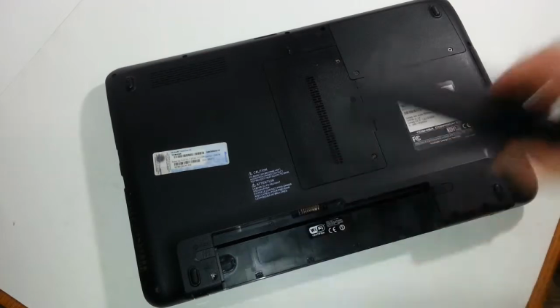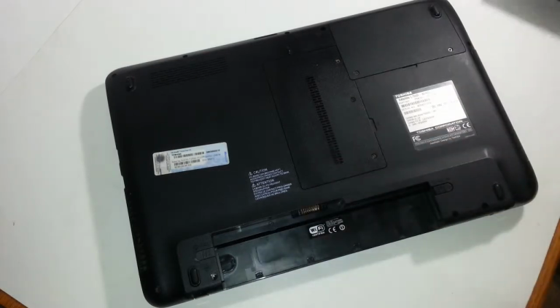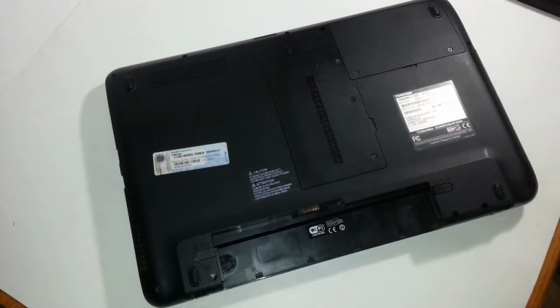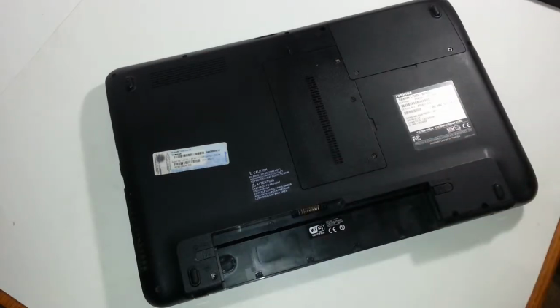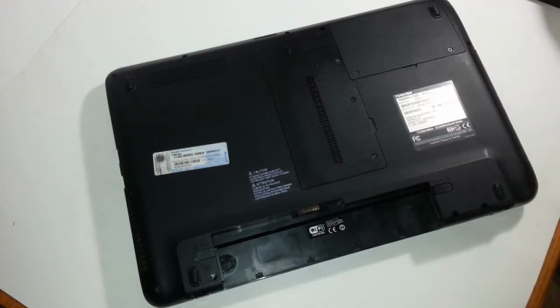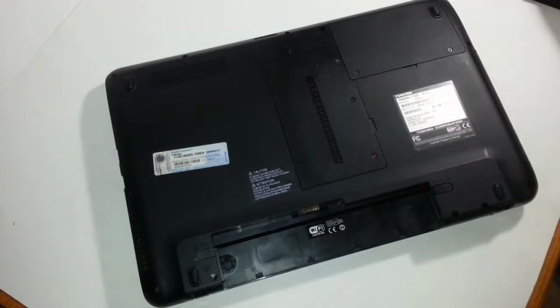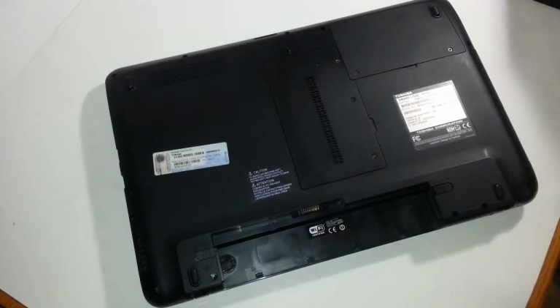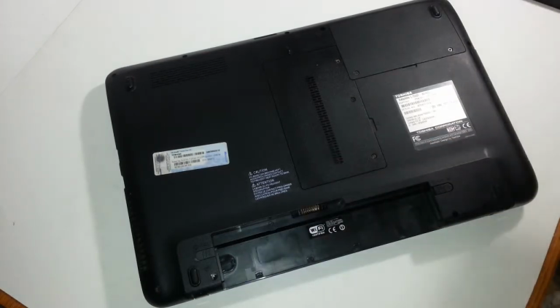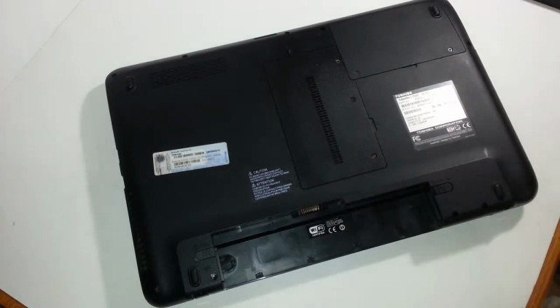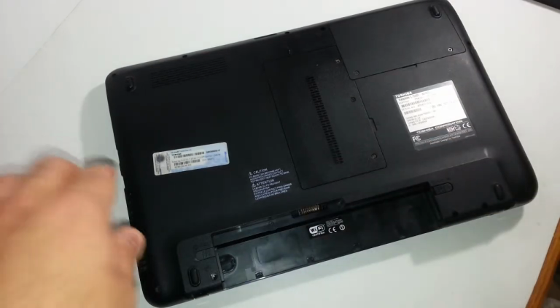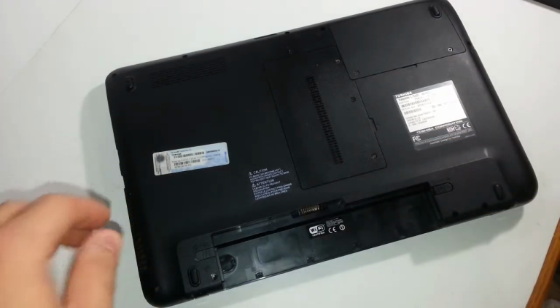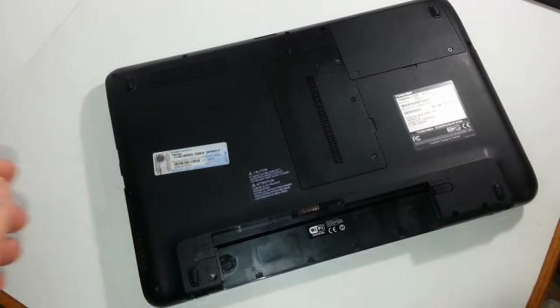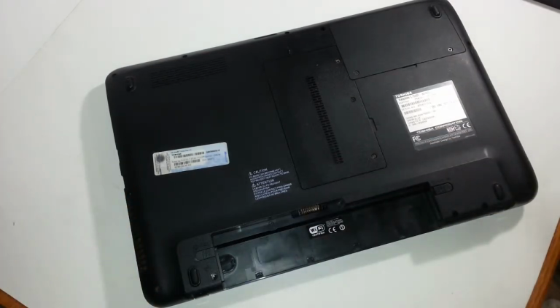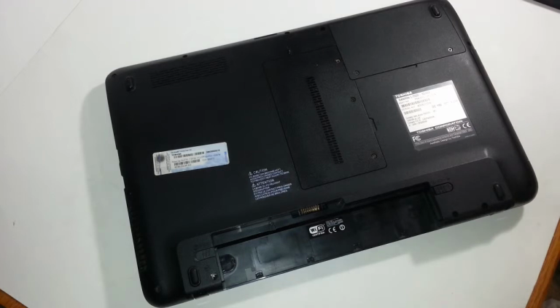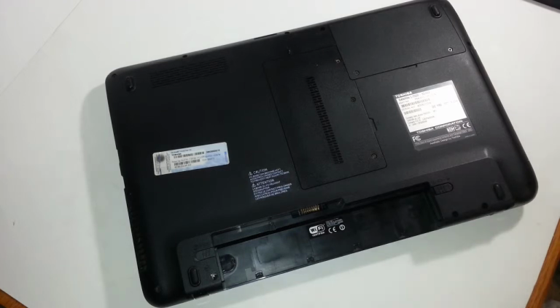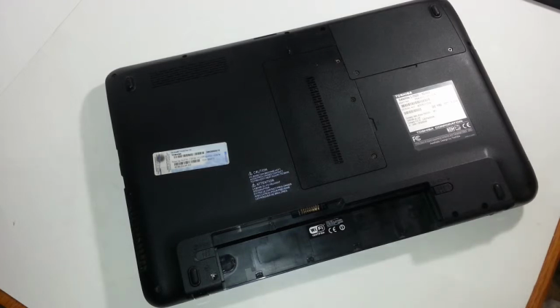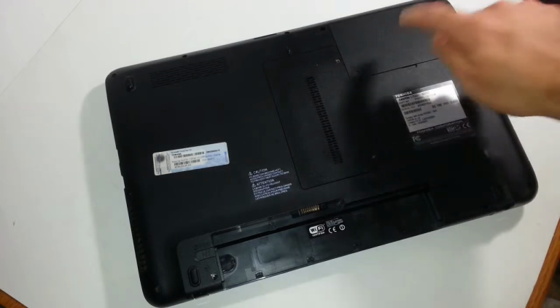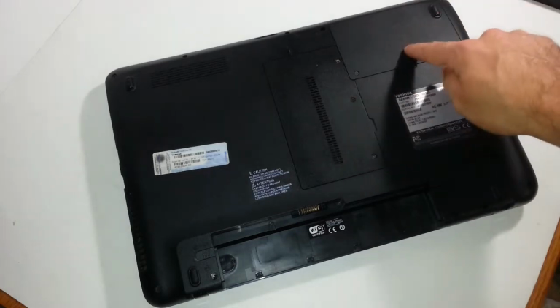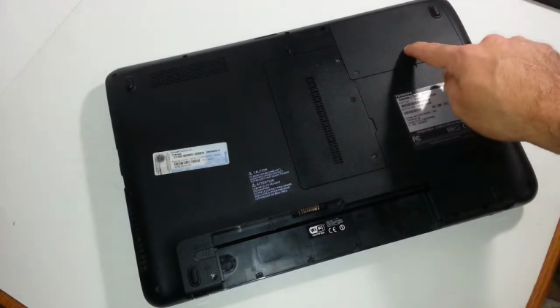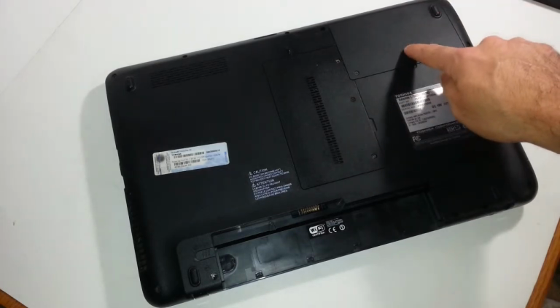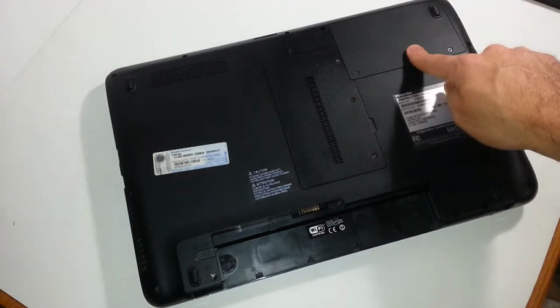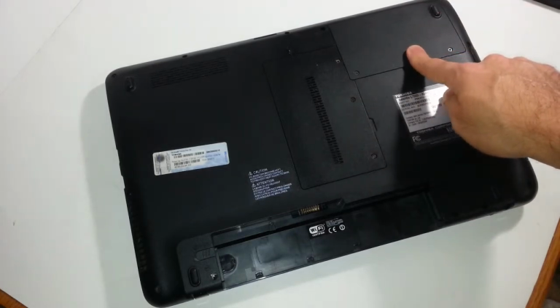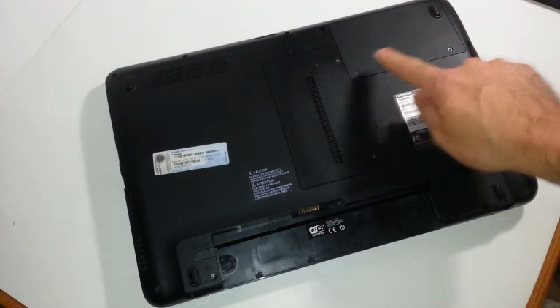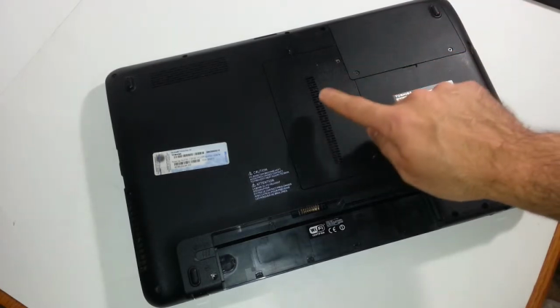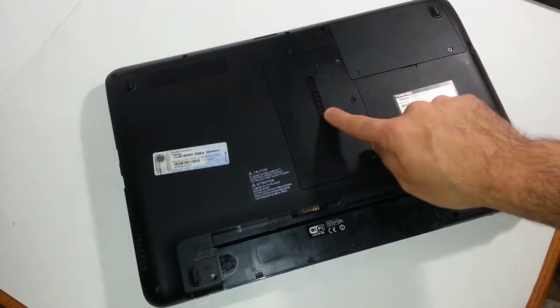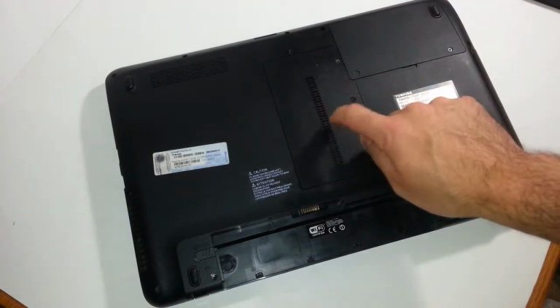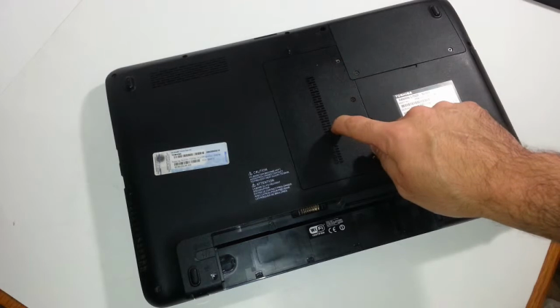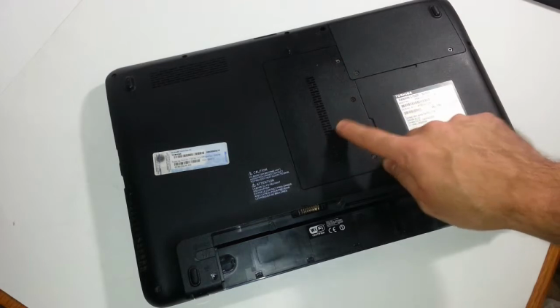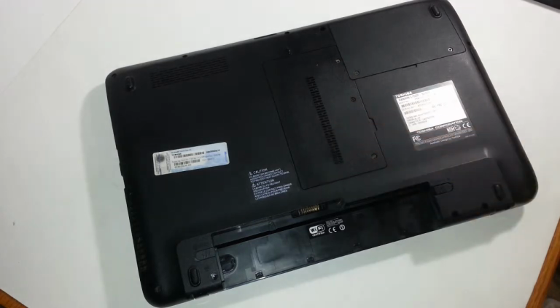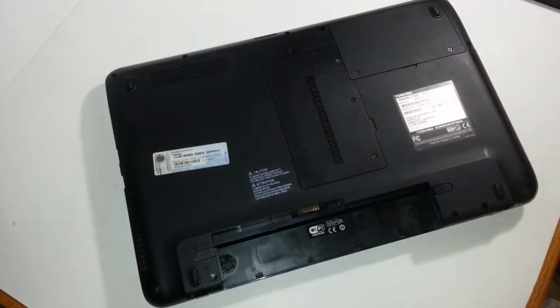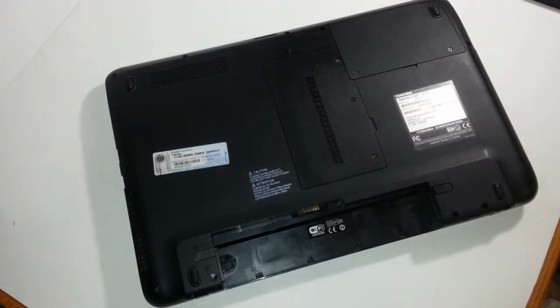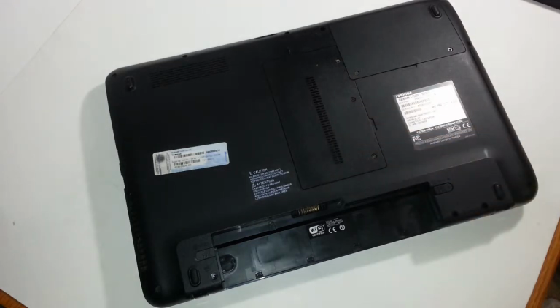Let's go ahead and set this aside. Most laptops, the hard drive is located in the corner, as this model shows, and the memory — I'm pretty sure it's stored right here, right in the middle.